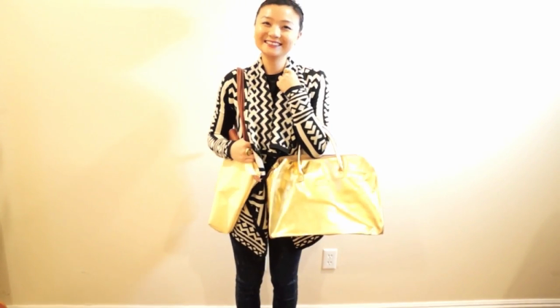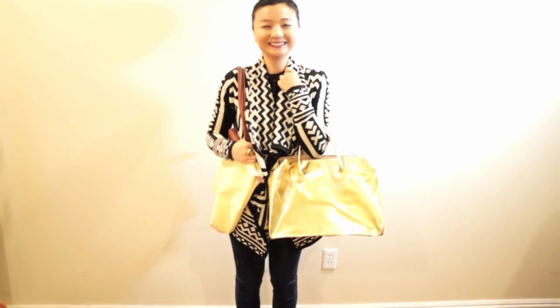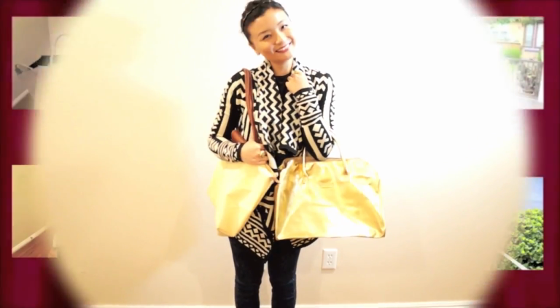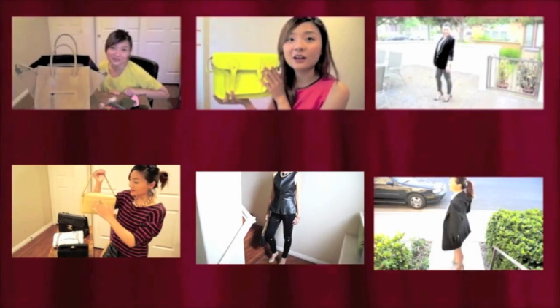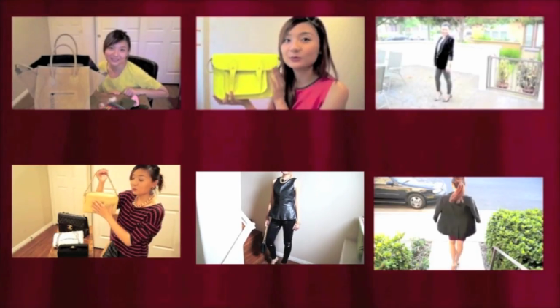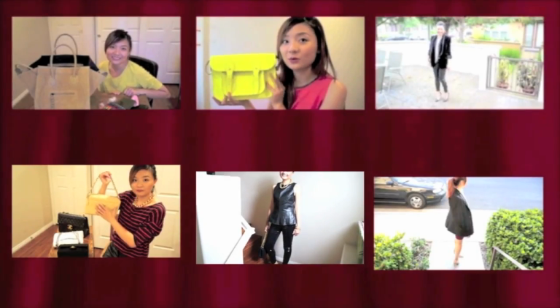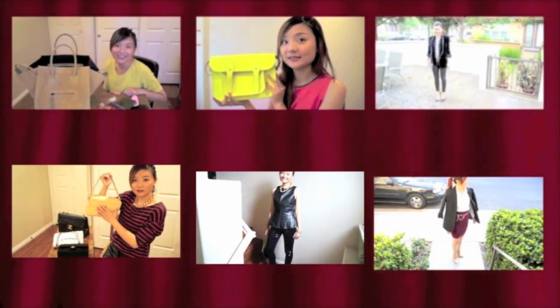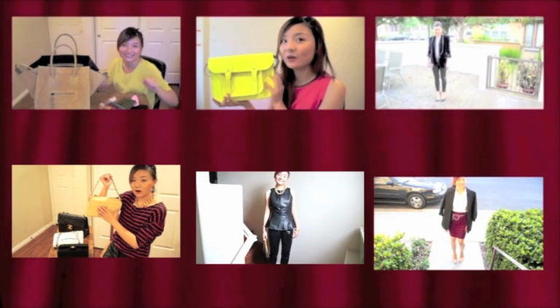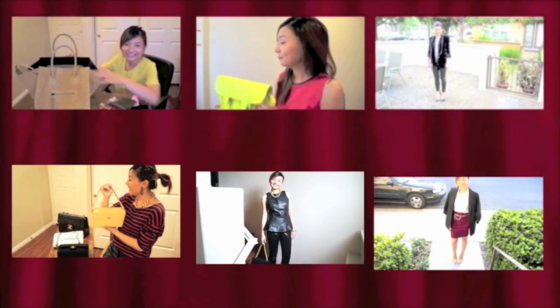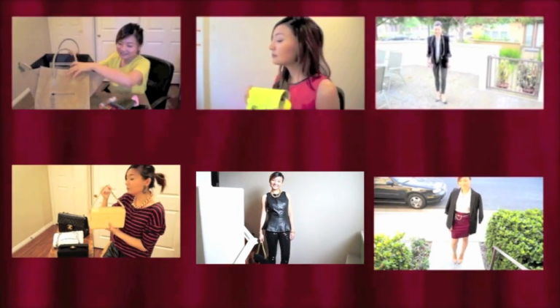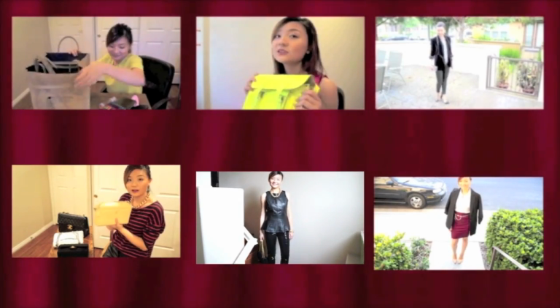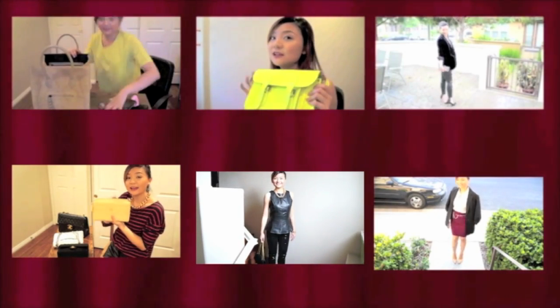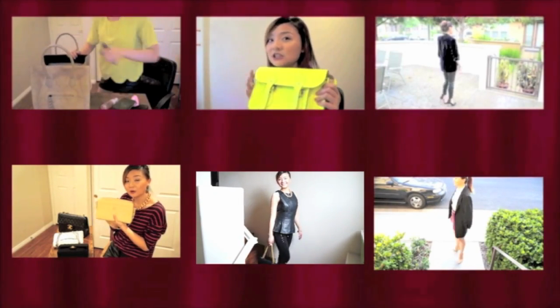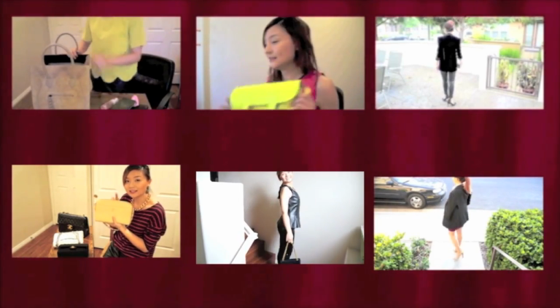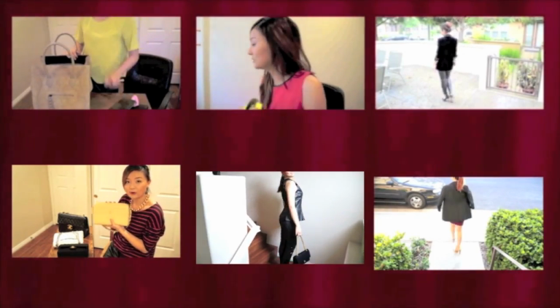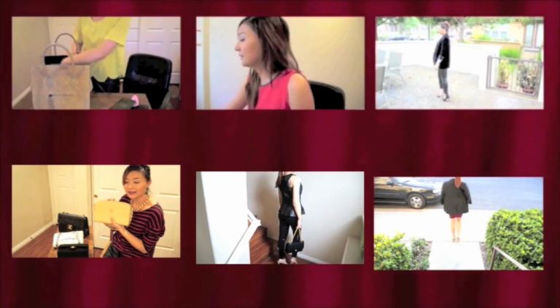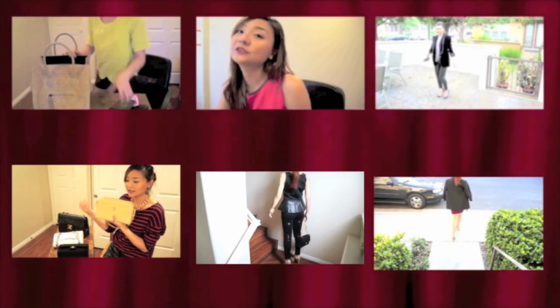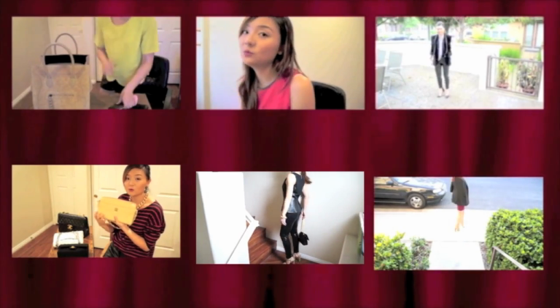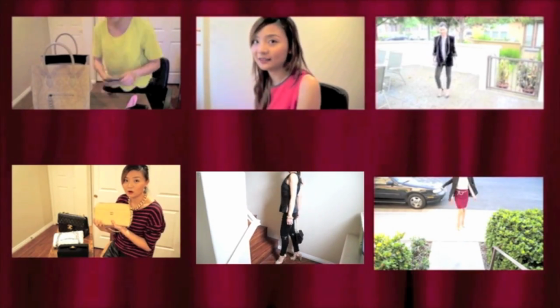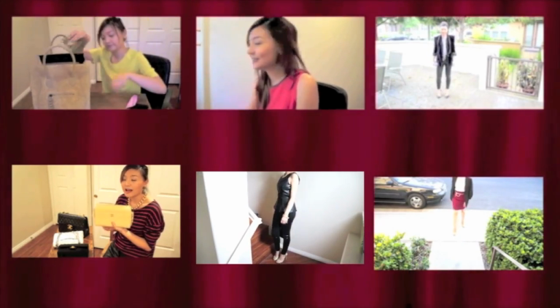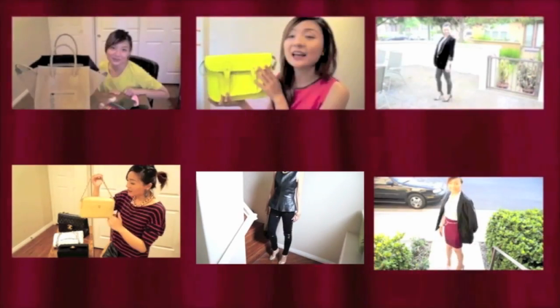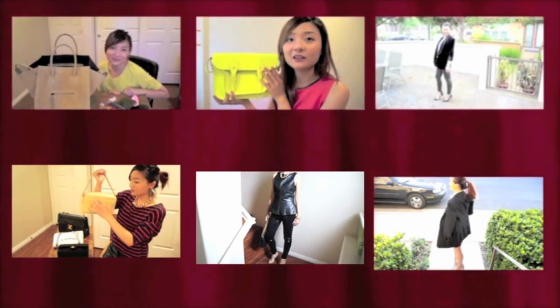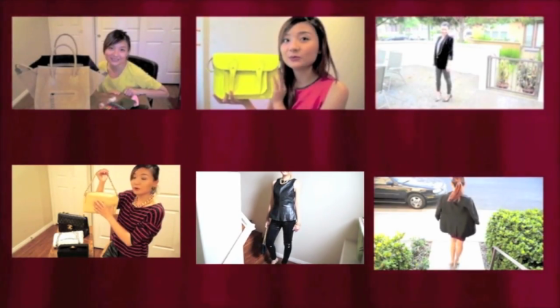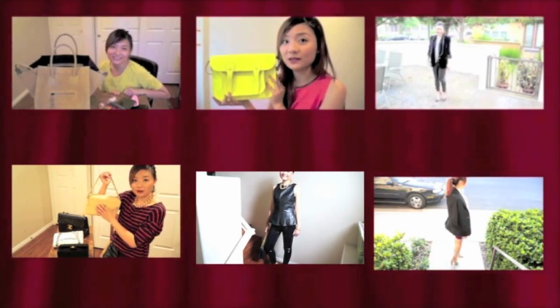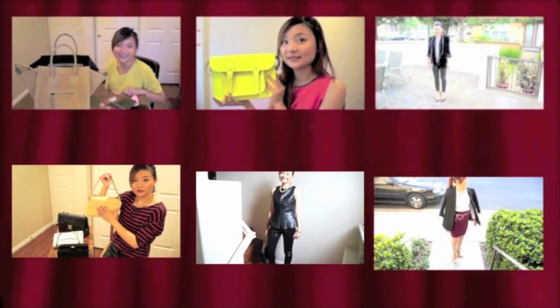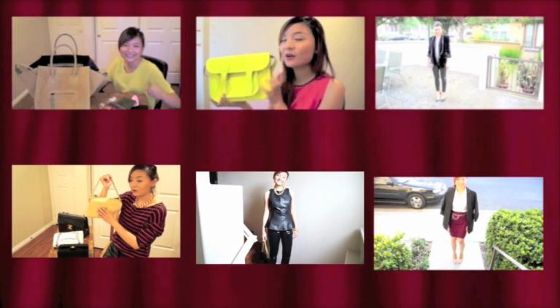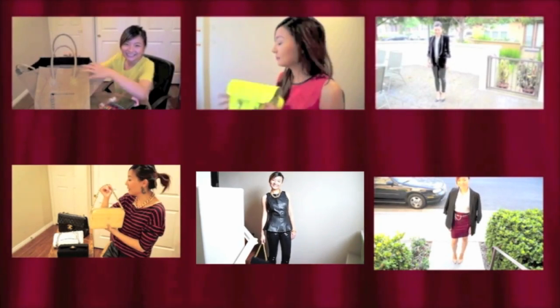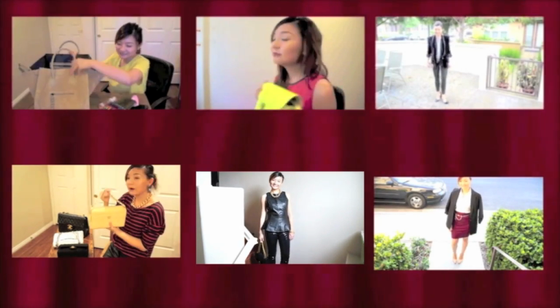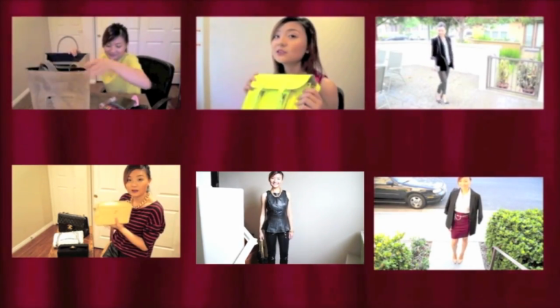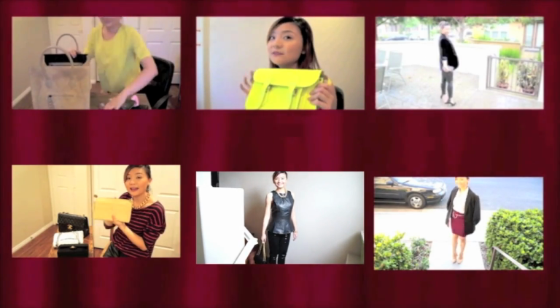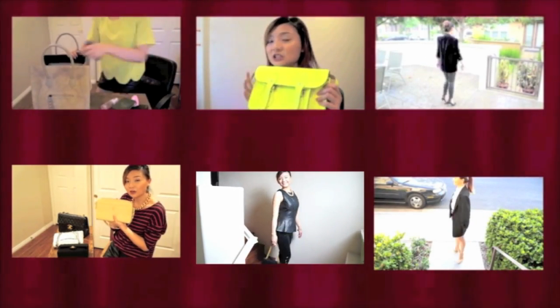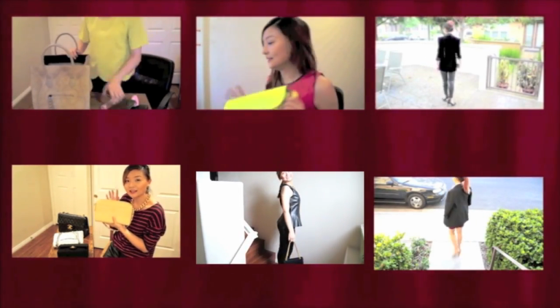So that's my current handbag collection. Click on my other videos if you can't get enough of handbag content, because I have more, and I also have some styling videos. Subscribe to my channel and I'll talk to you next time. Bye!